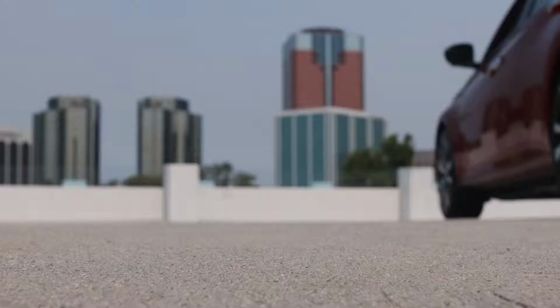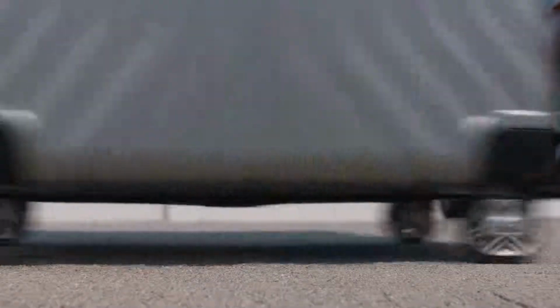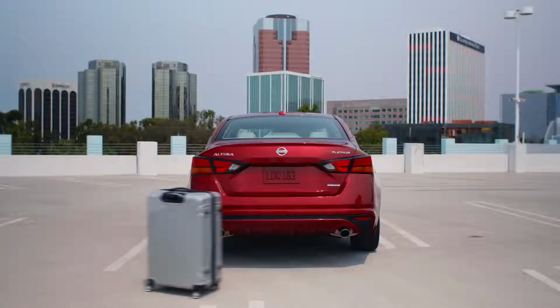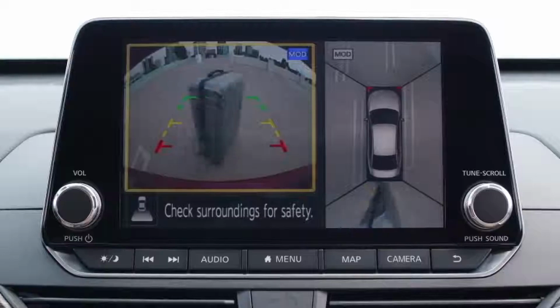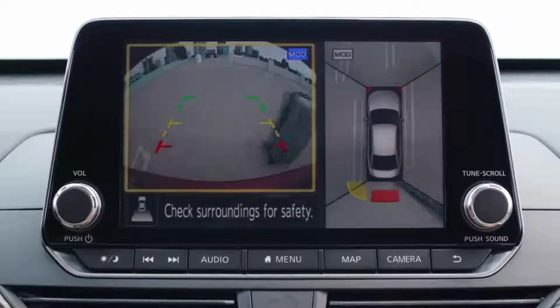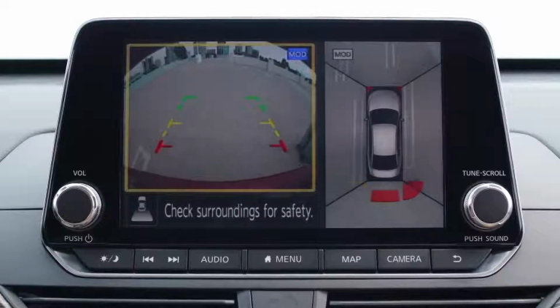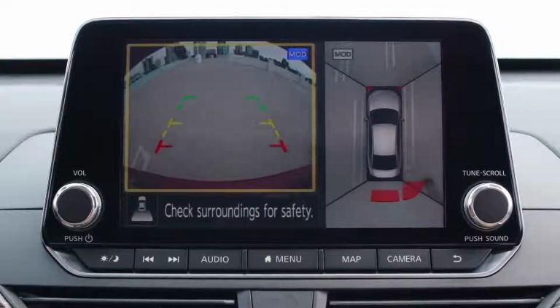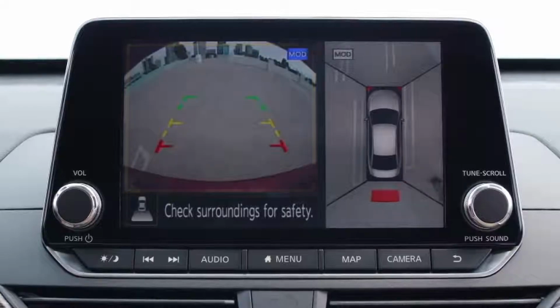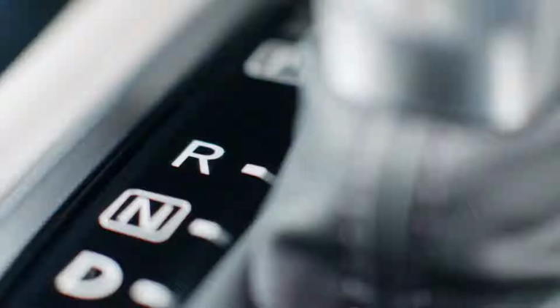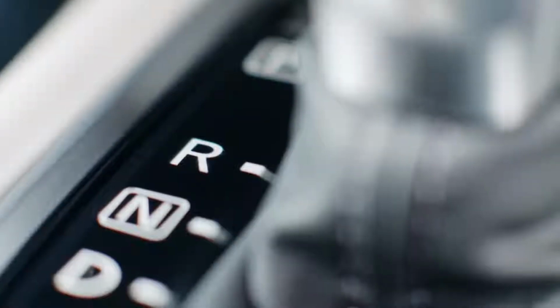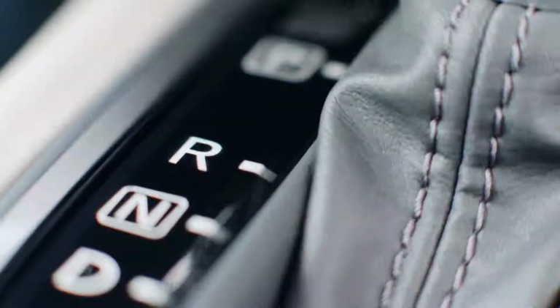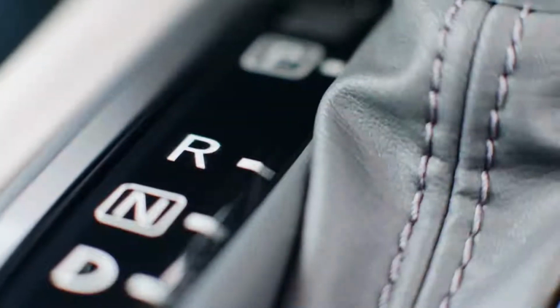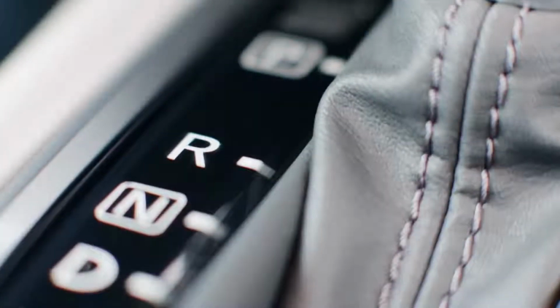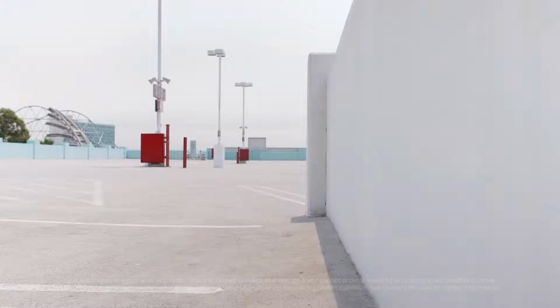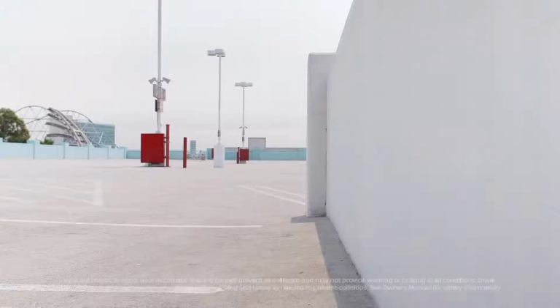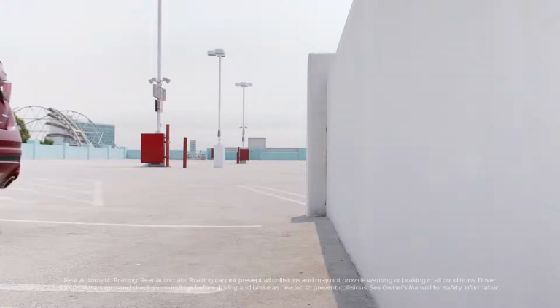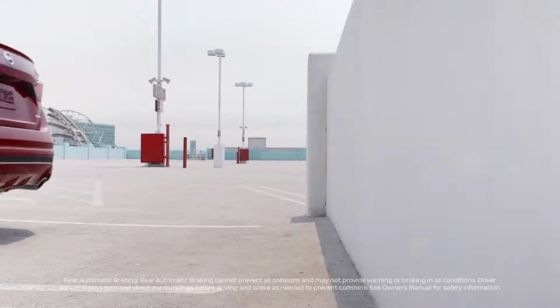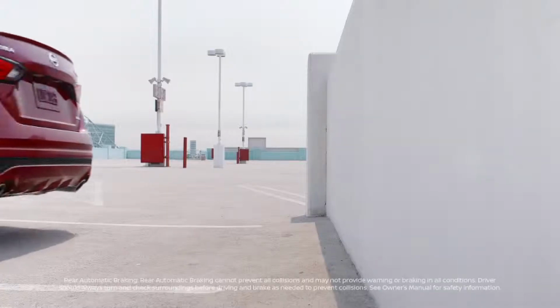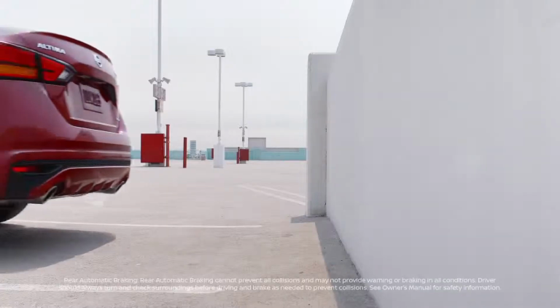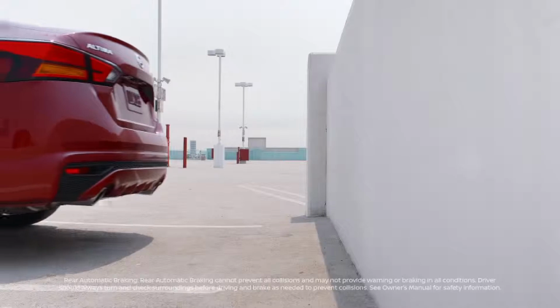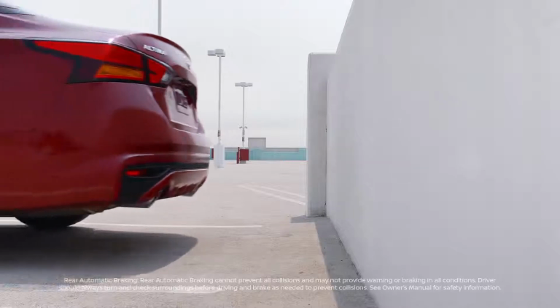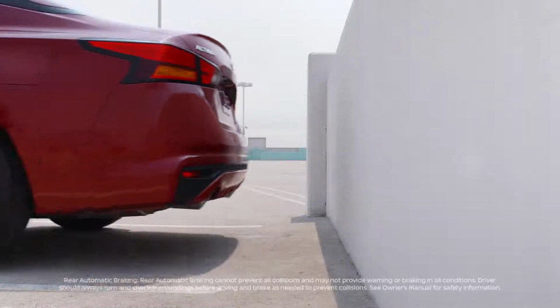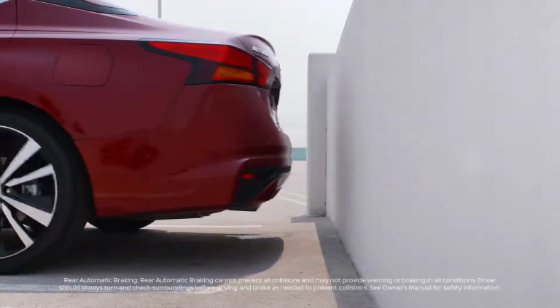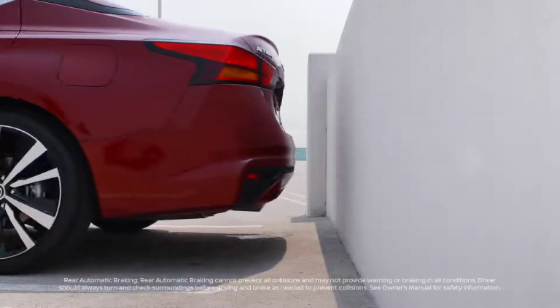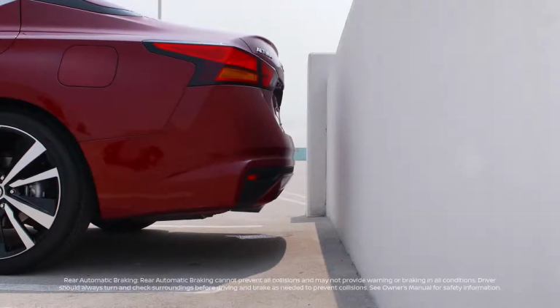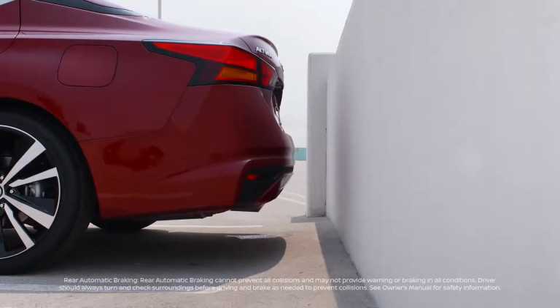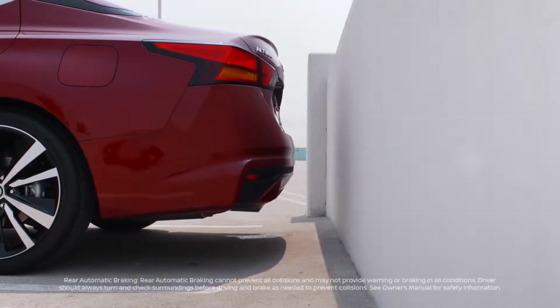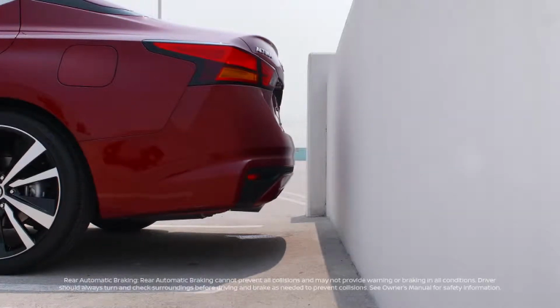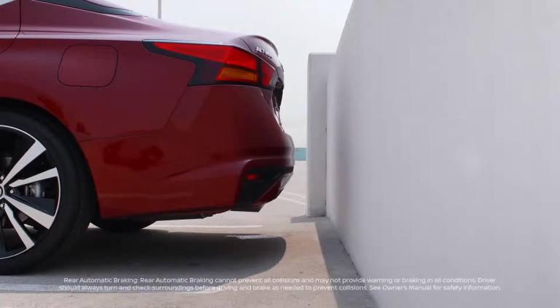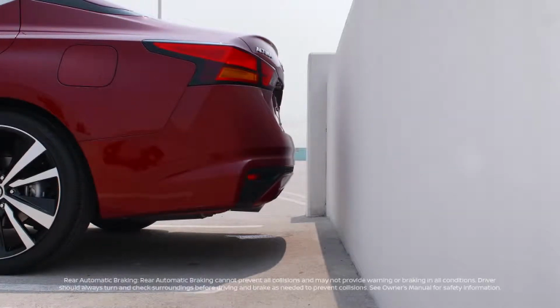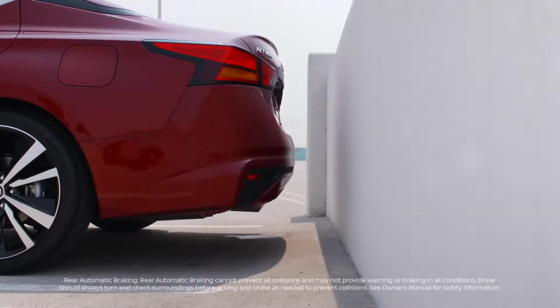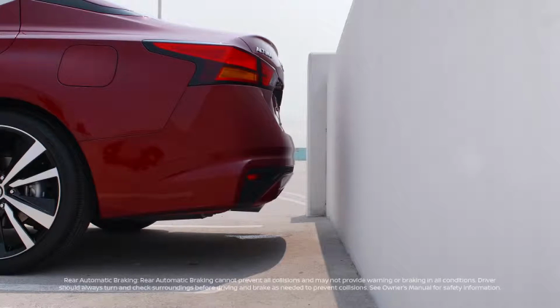It can even let you know when it detects motion around your vehicle. And a cool new feature this year is rear automatic braking — this system can alert you and help you avoid backing into a stationary object by automatically applying the brakes.